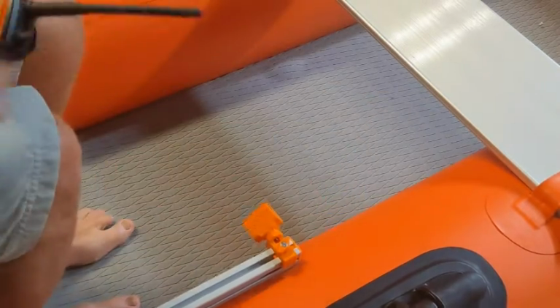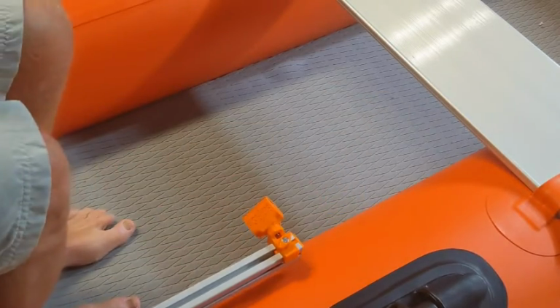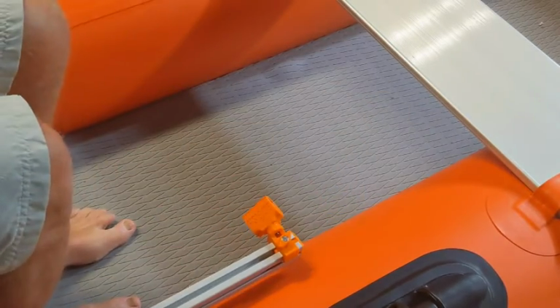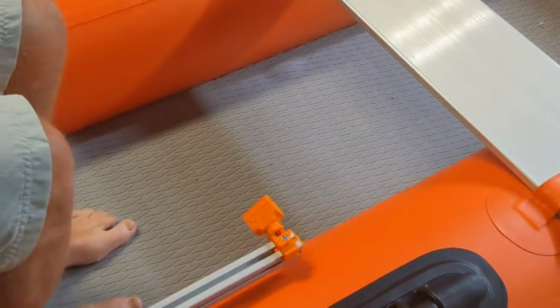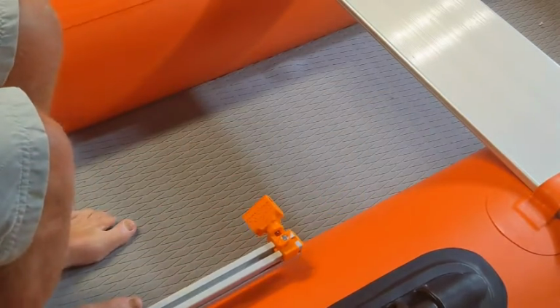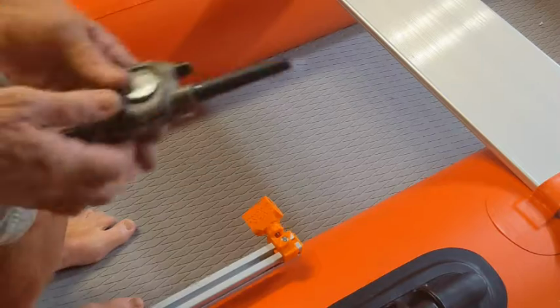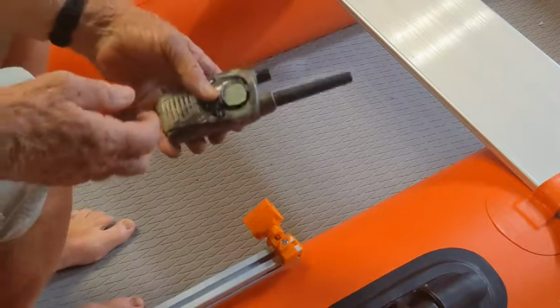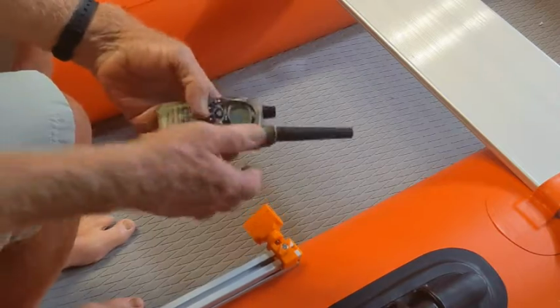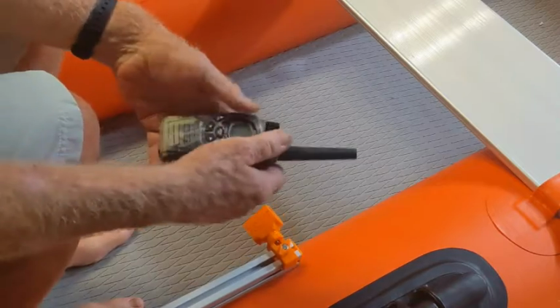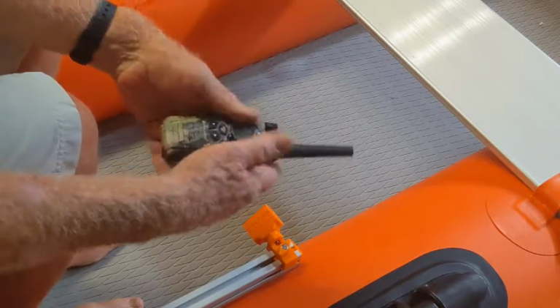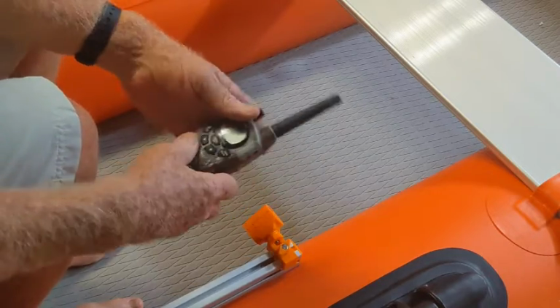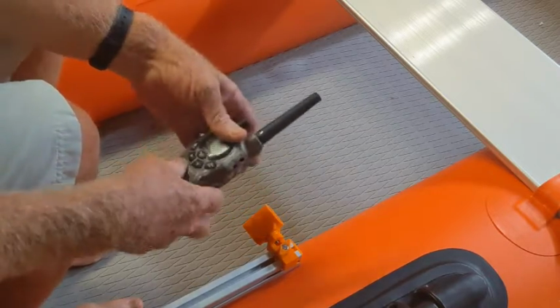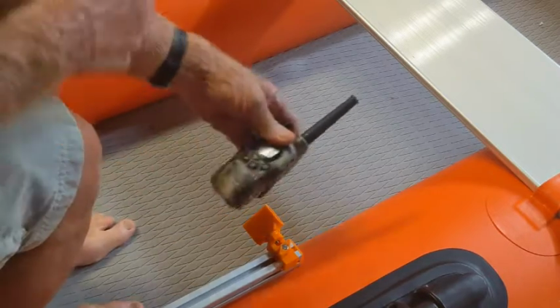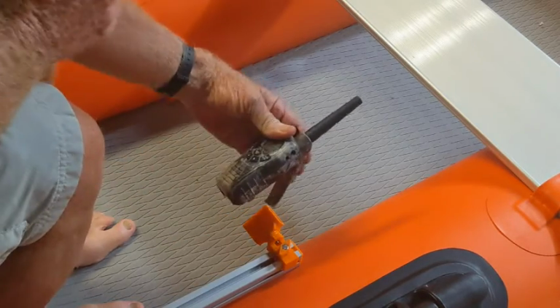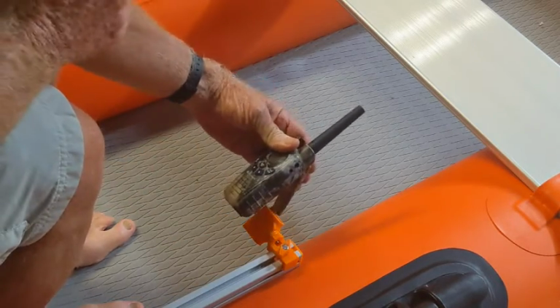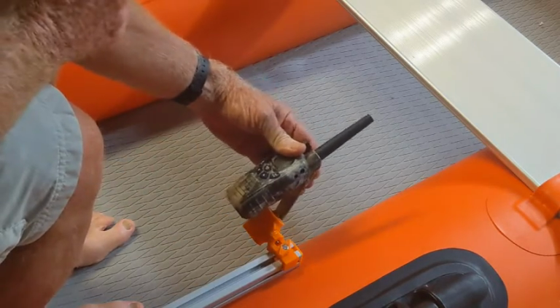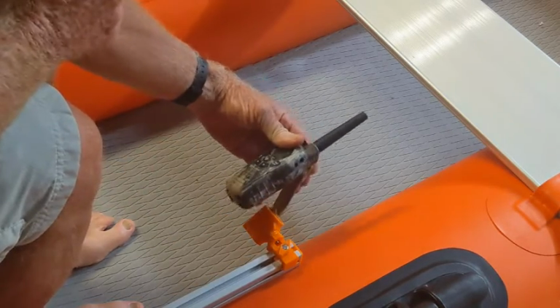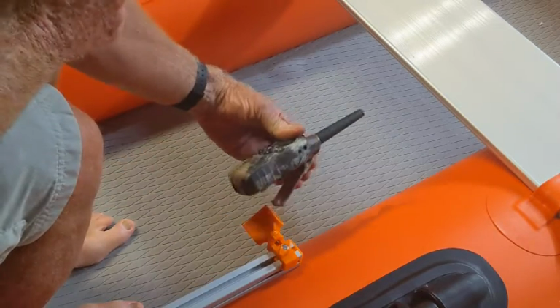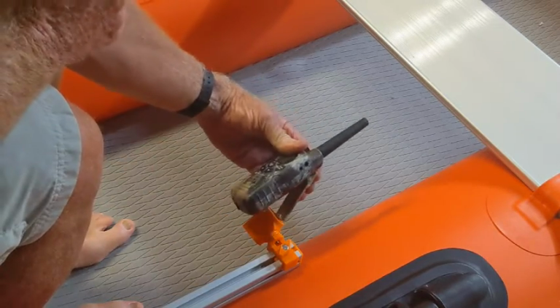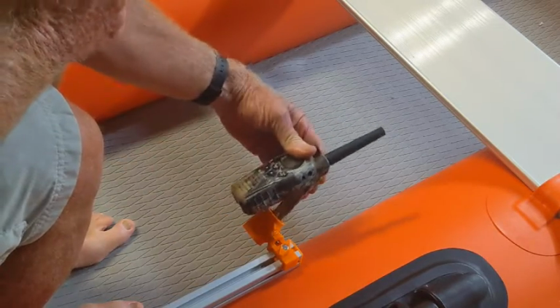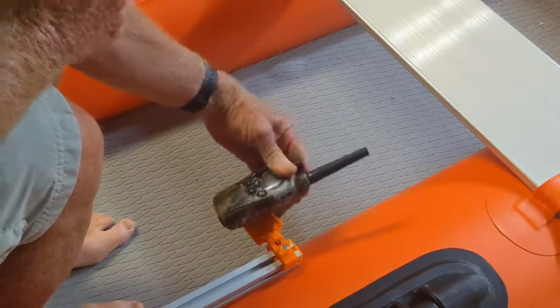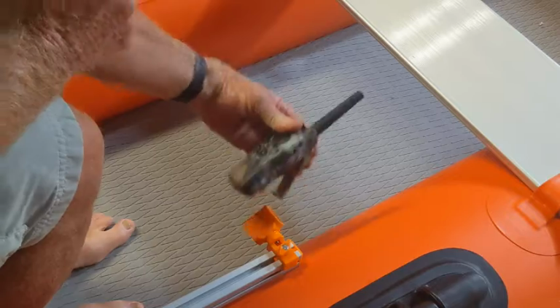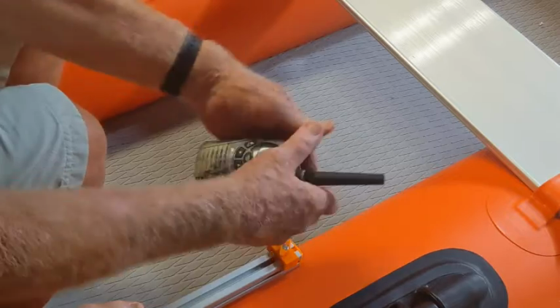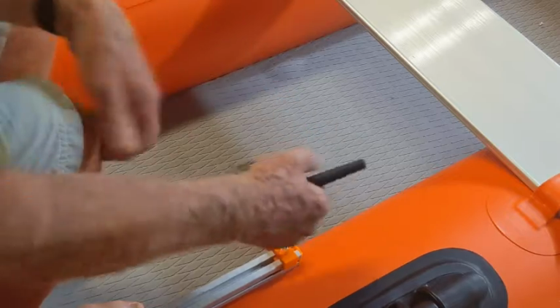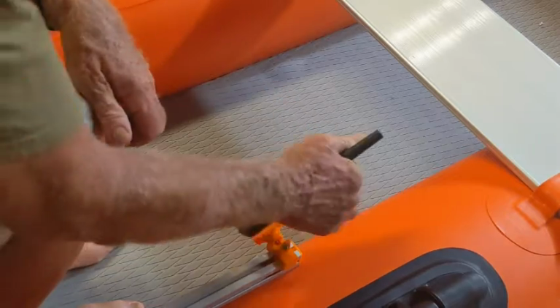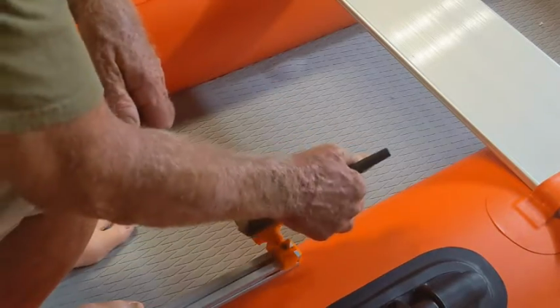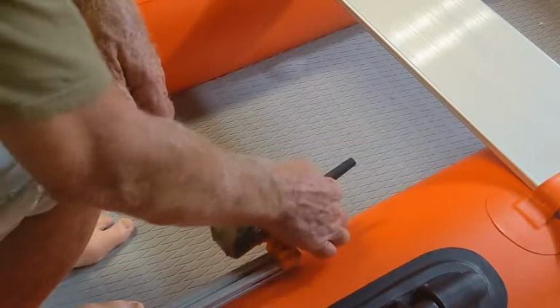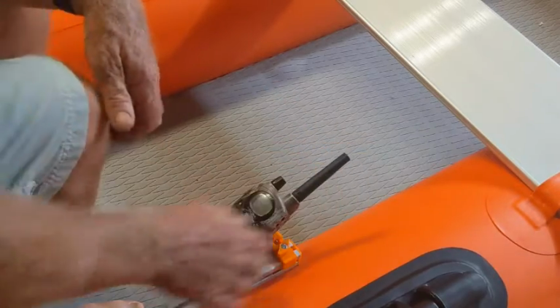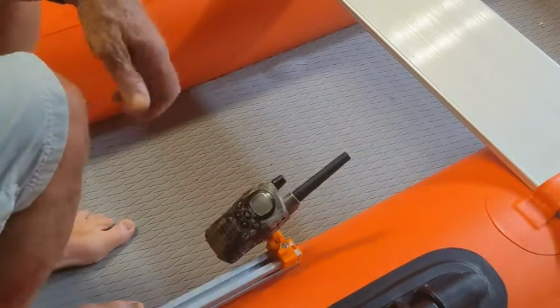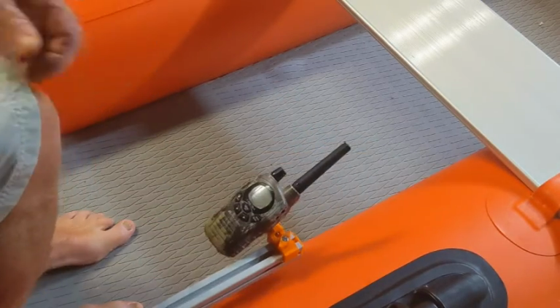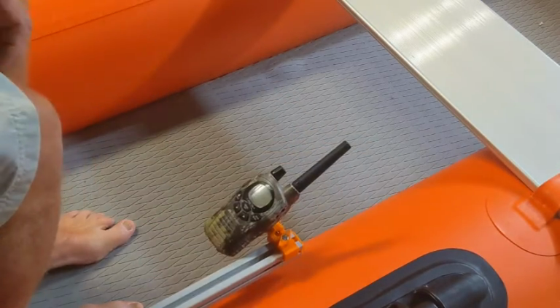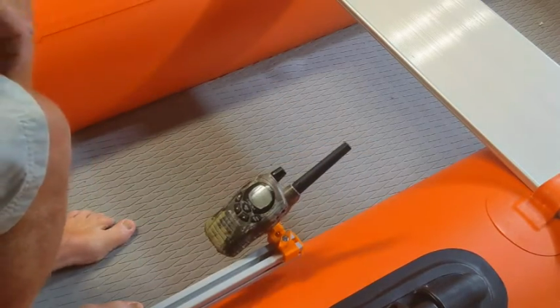Here I have a family radio service radio, which we use around here sometimes to communicate among us when we go fishing. Again, it just goes right in the clip.